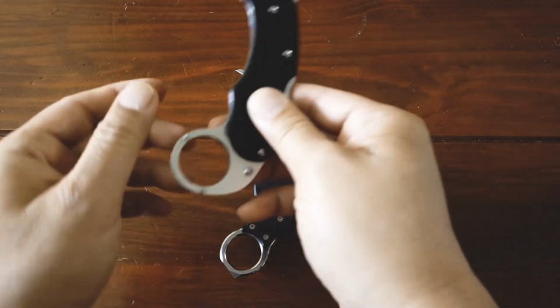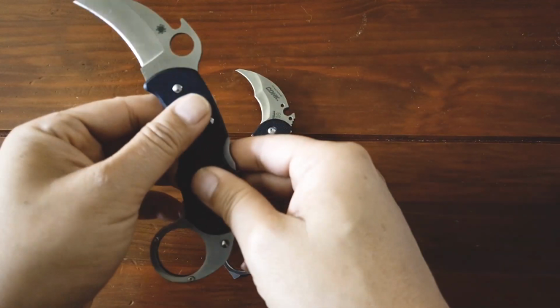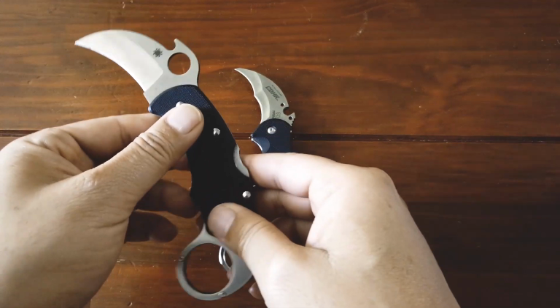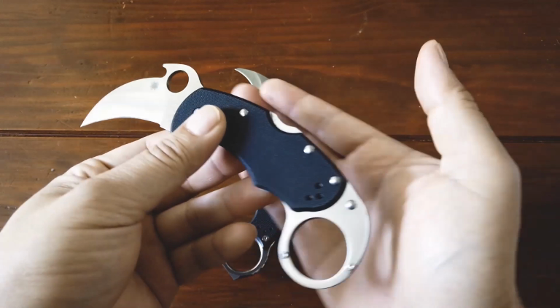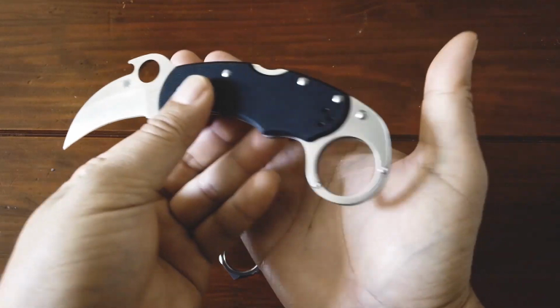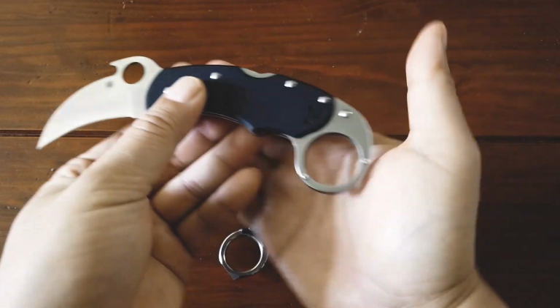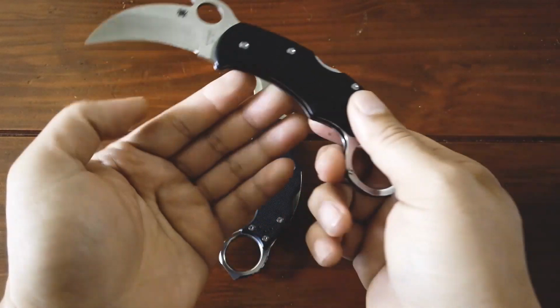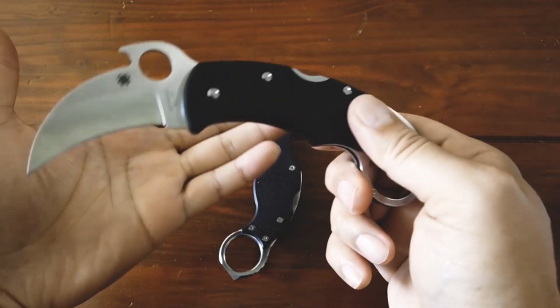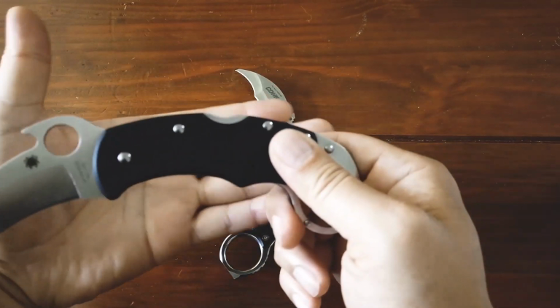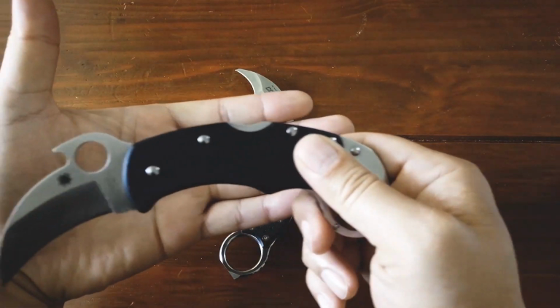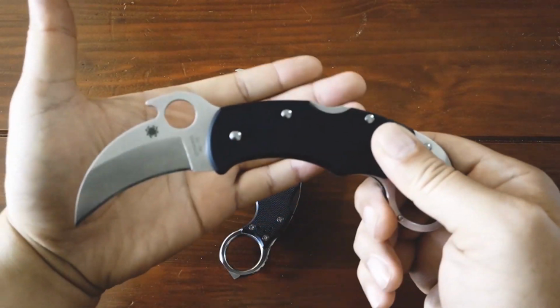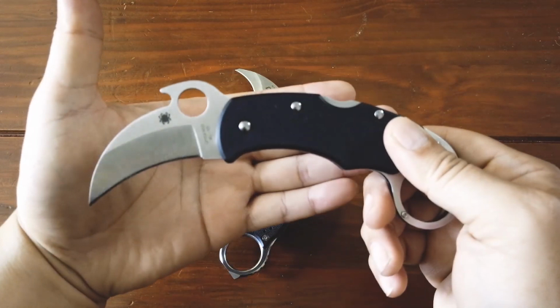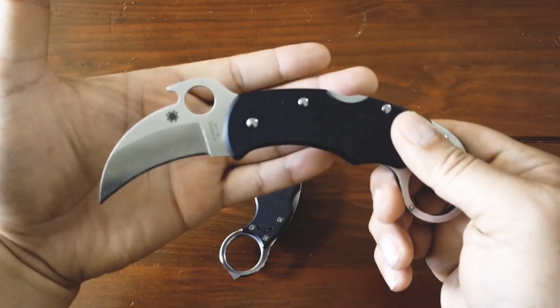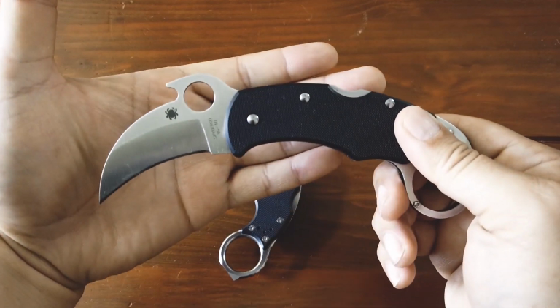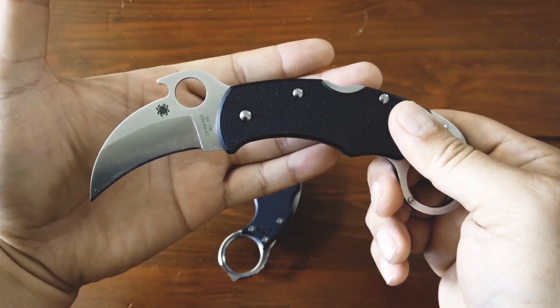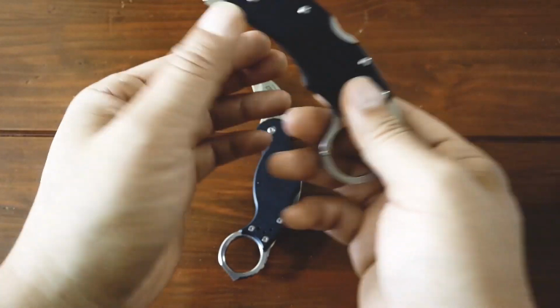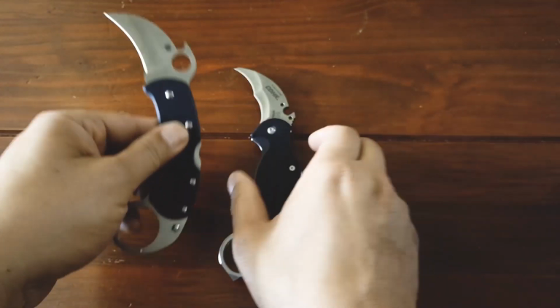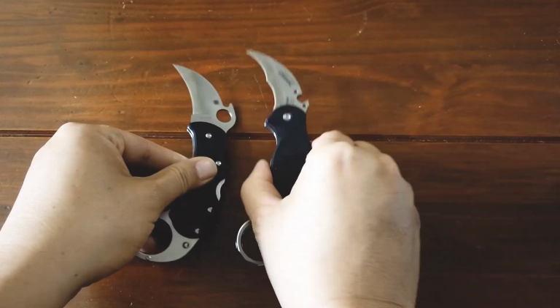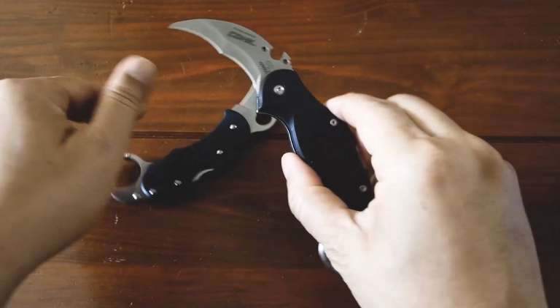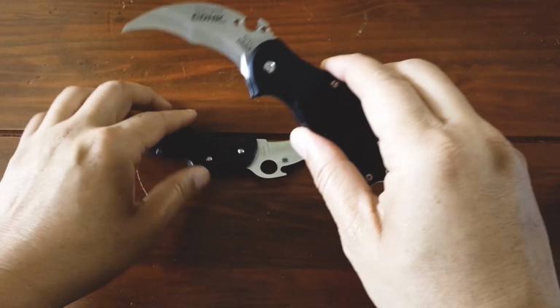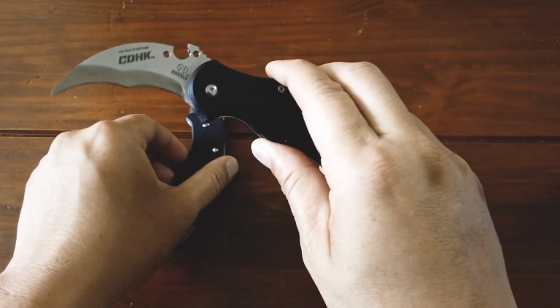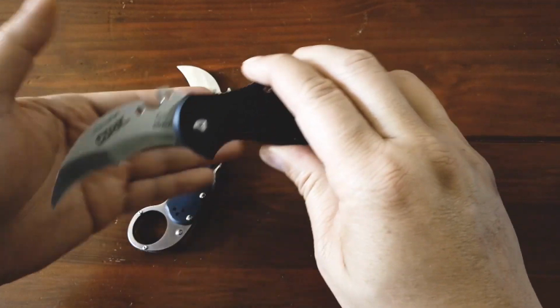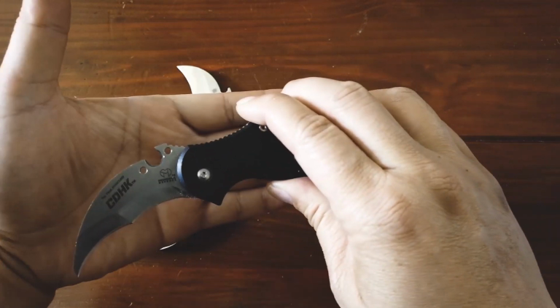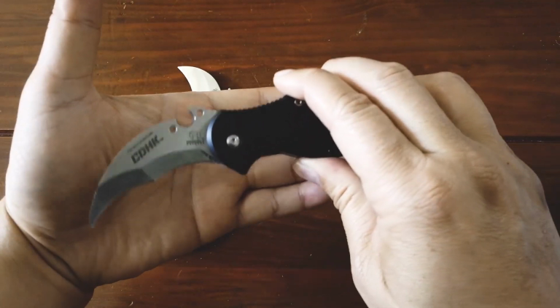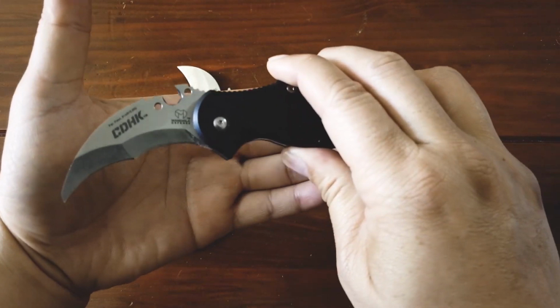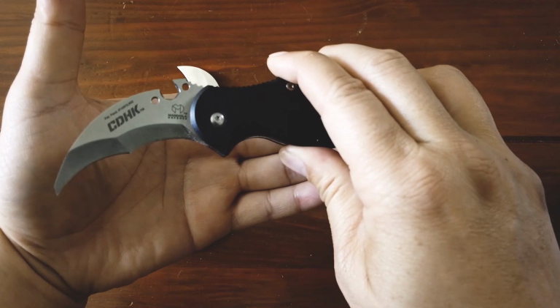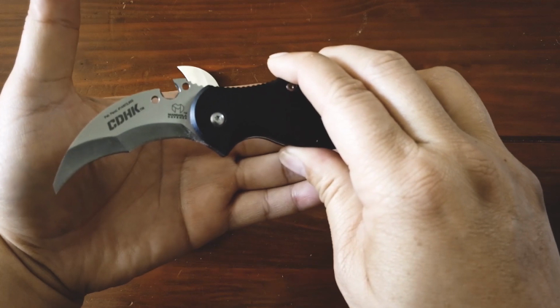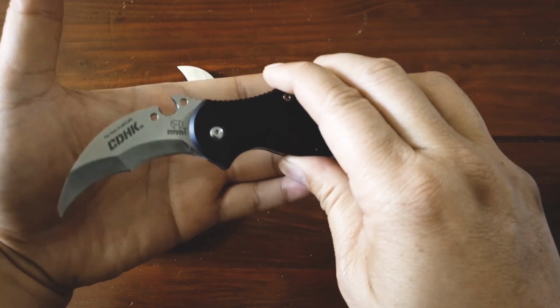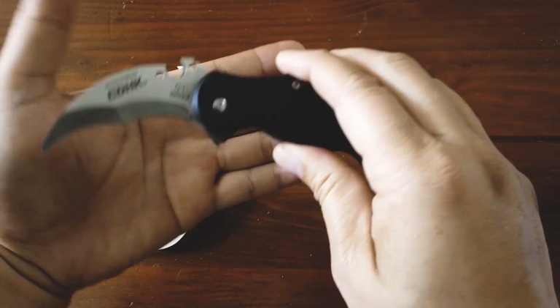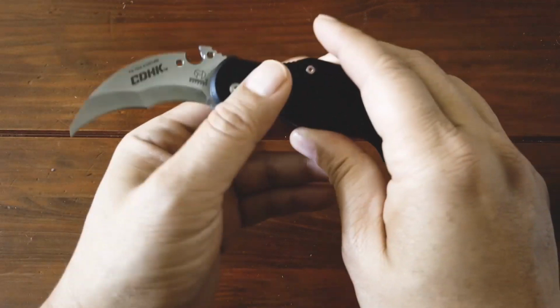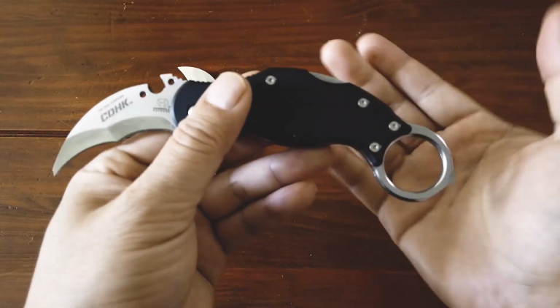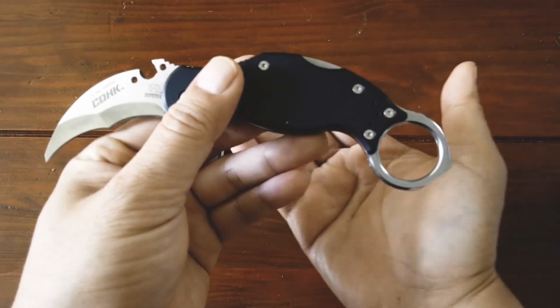Let's talk about costs for both knives real quick. The Spyderco Karahawk cost me about $161 — I bought it off Amazon. The Cold Dead Hands Karambit I bought off their website; it costs about $100. I'll also link it below.